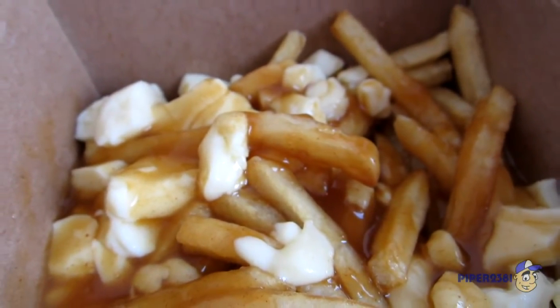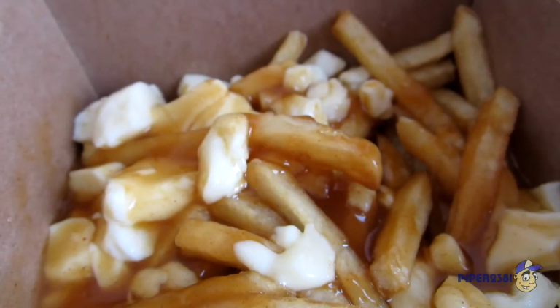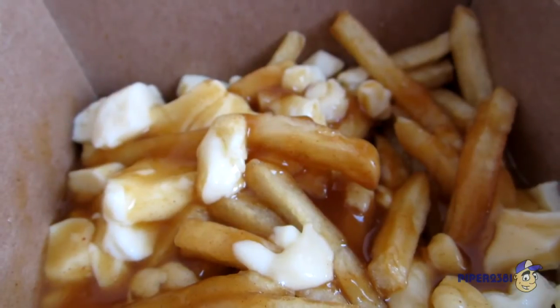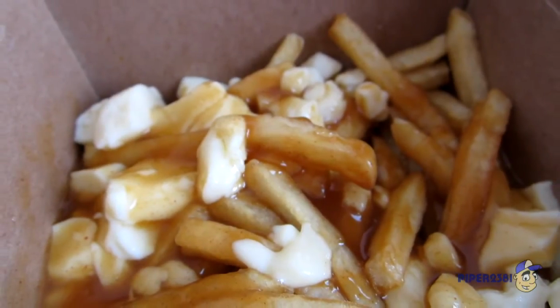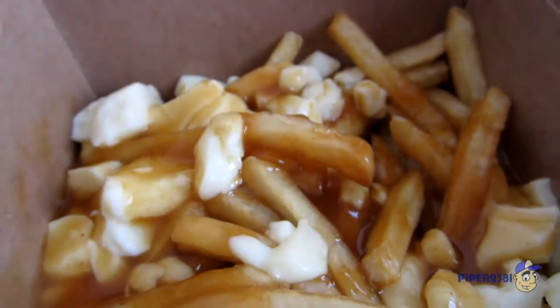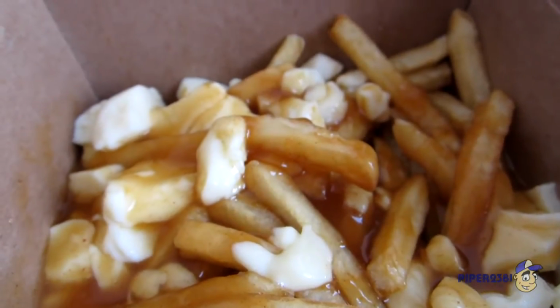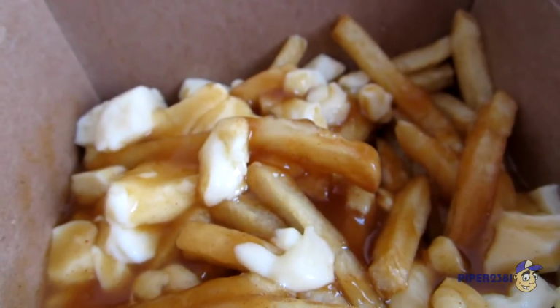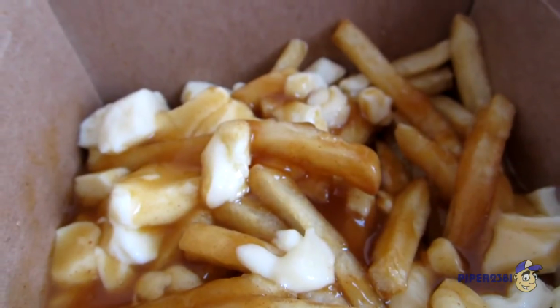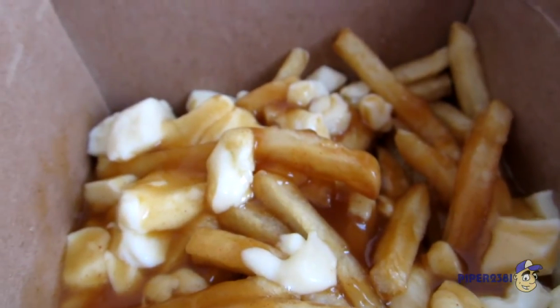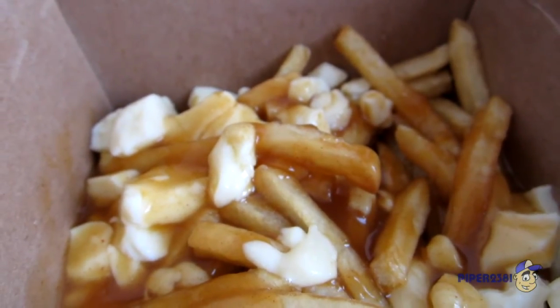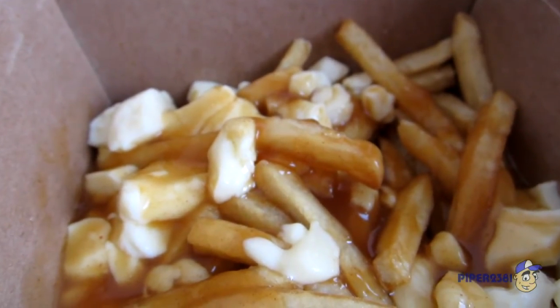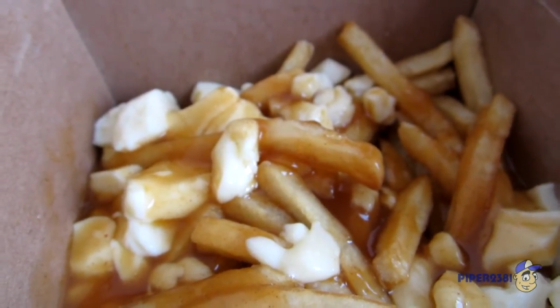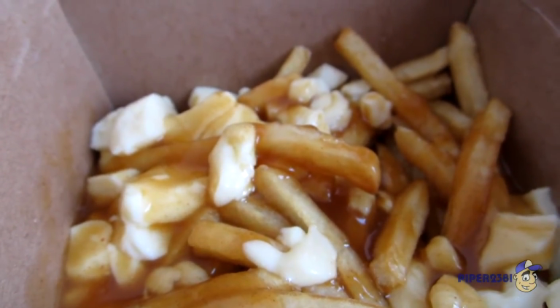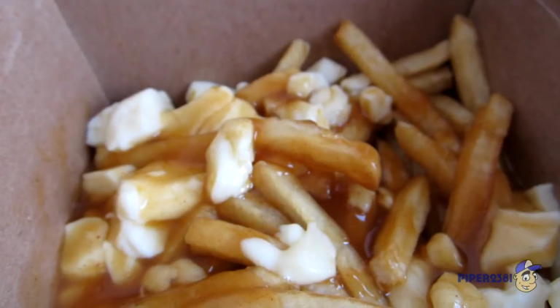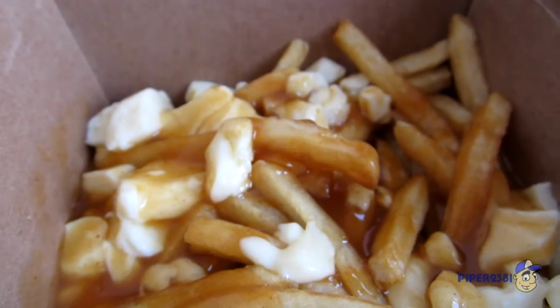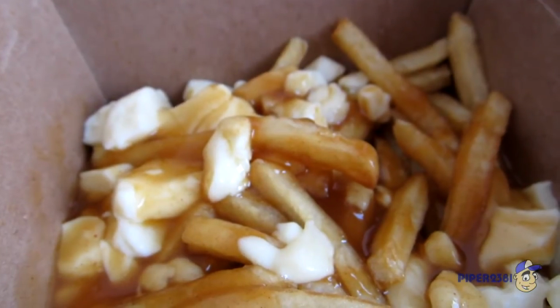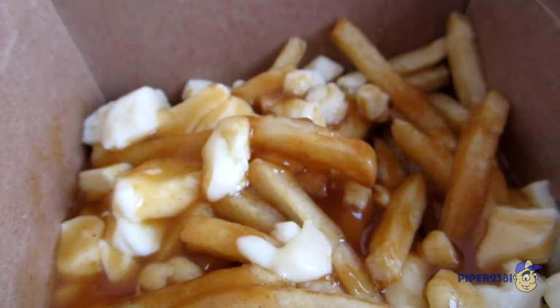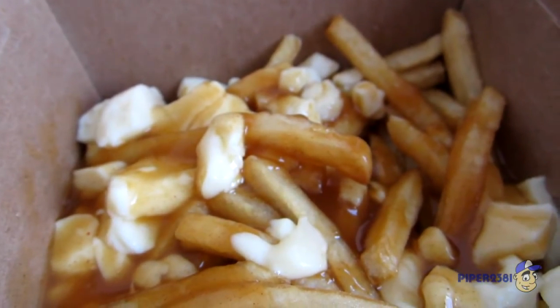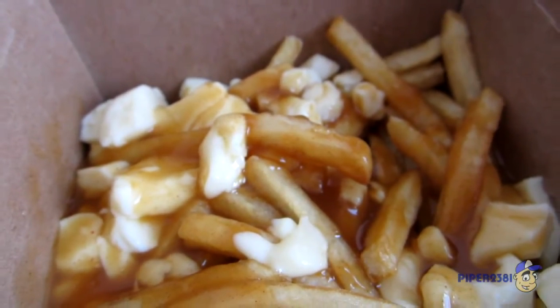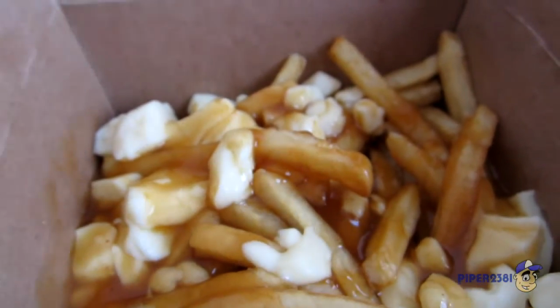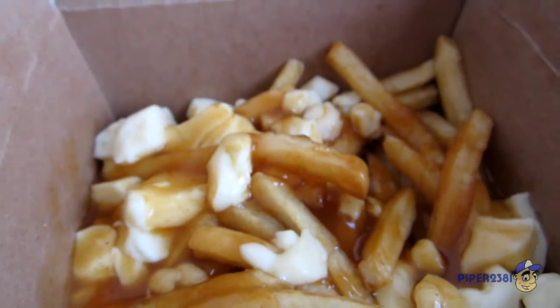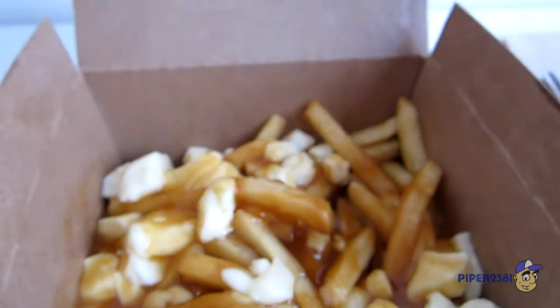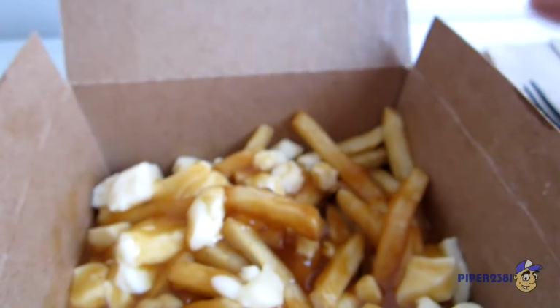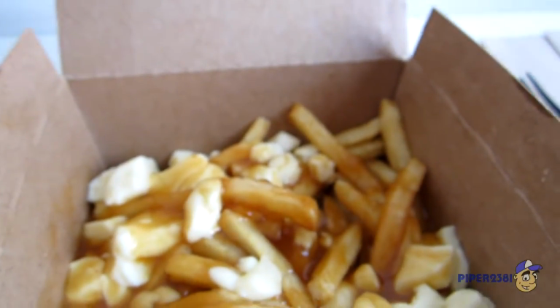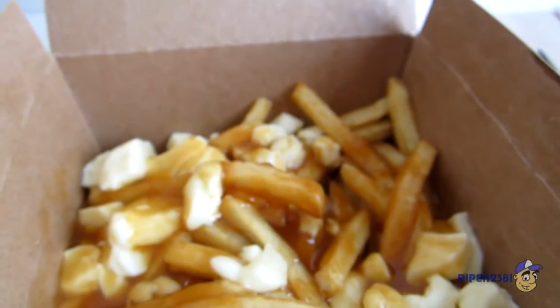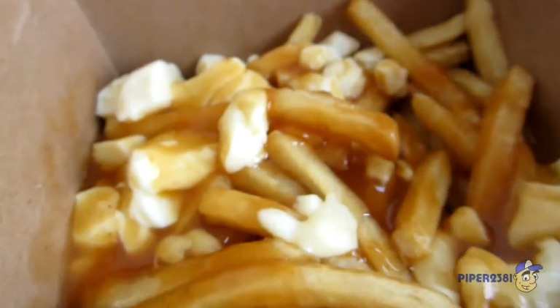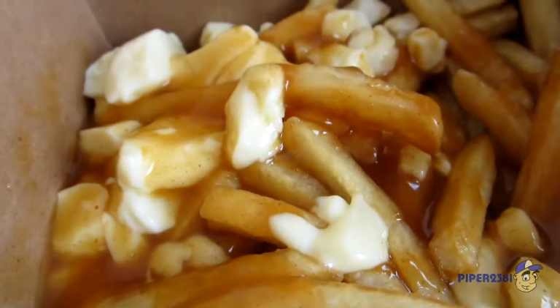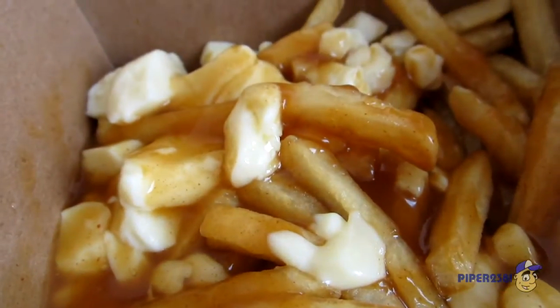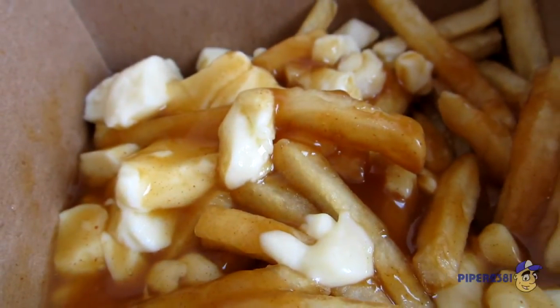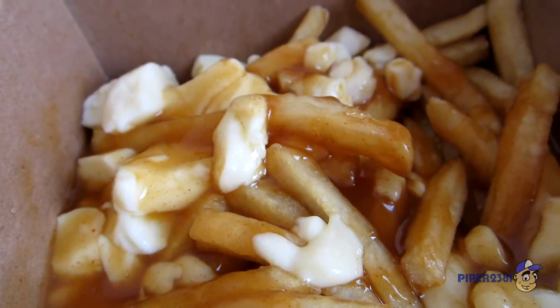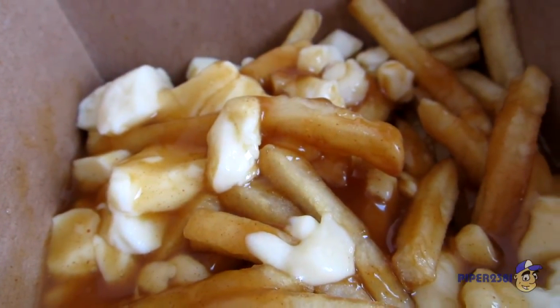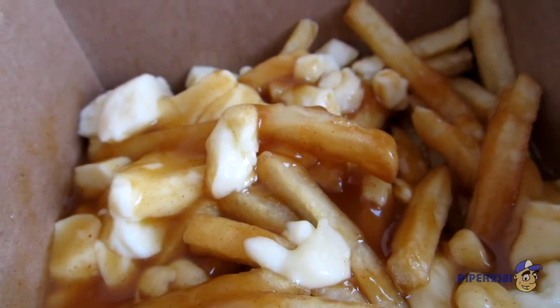The gravy especially — I think you have McDonald's fries which are really amazing, but that gravy really knocks it out of the park. The cheese curd is like meh, so-so. But that gravy is delicious.